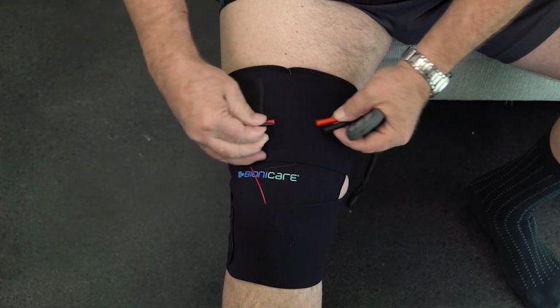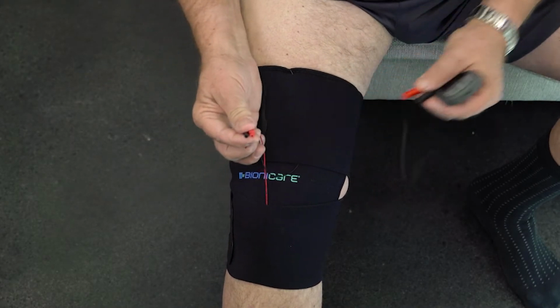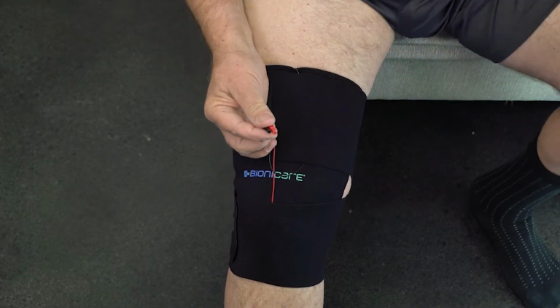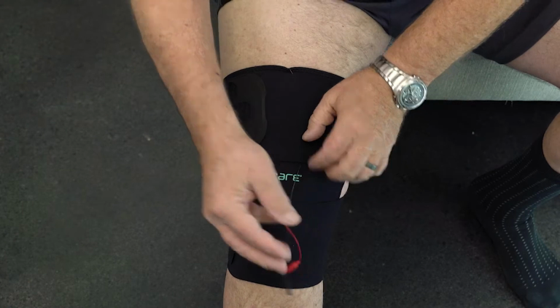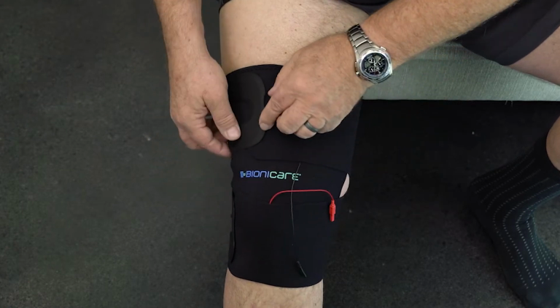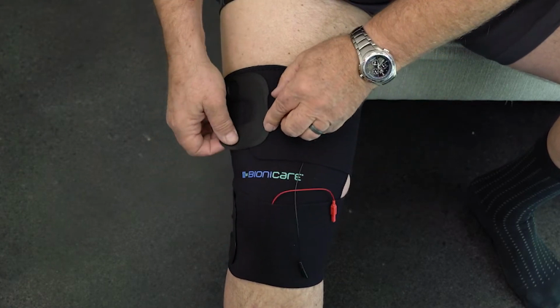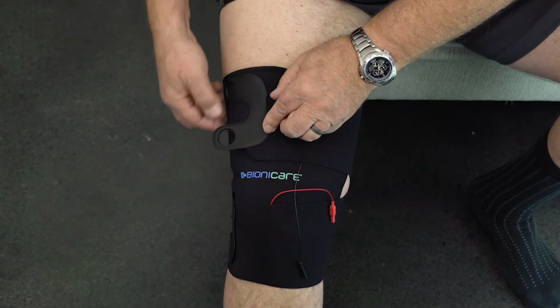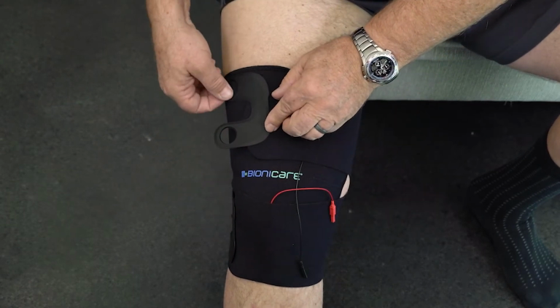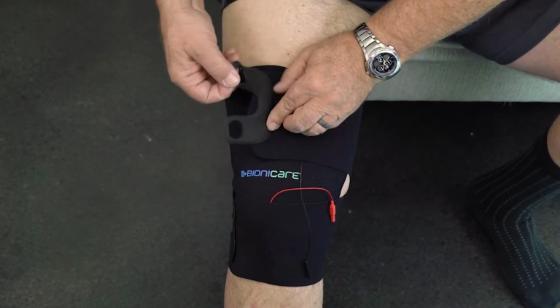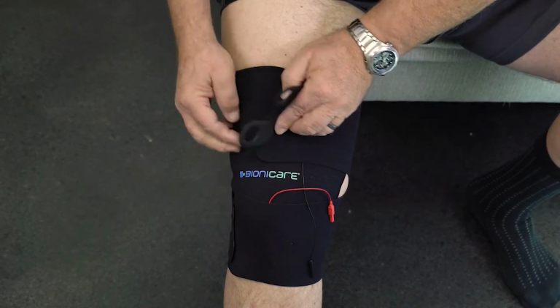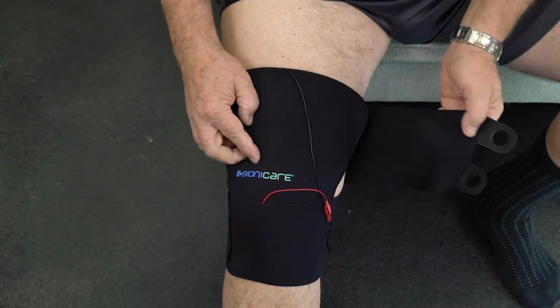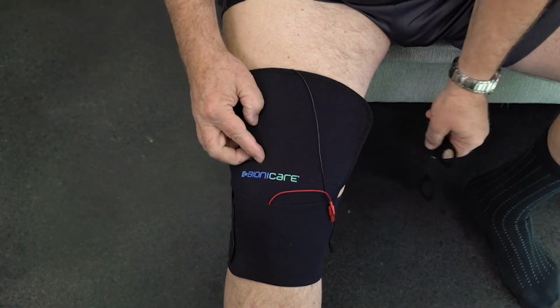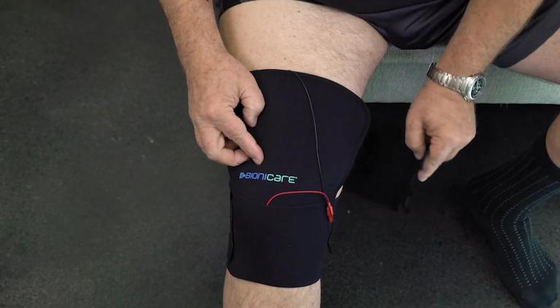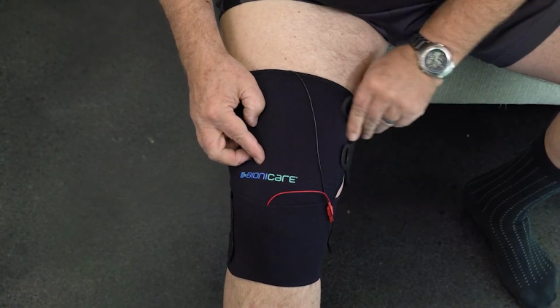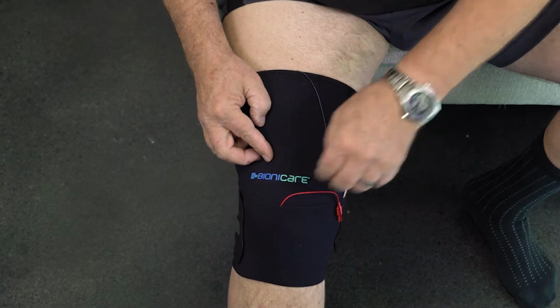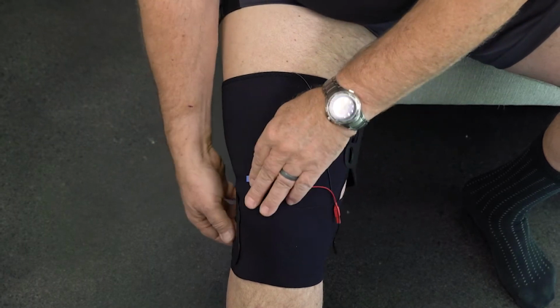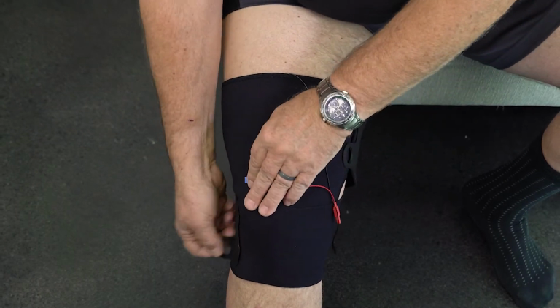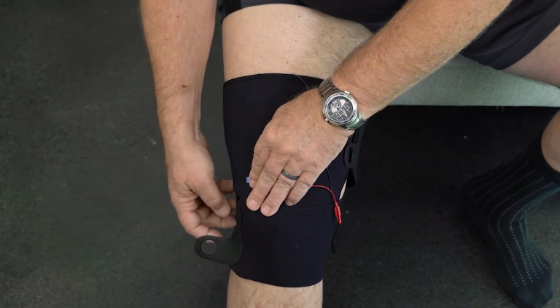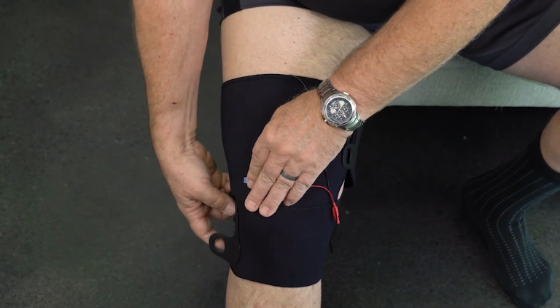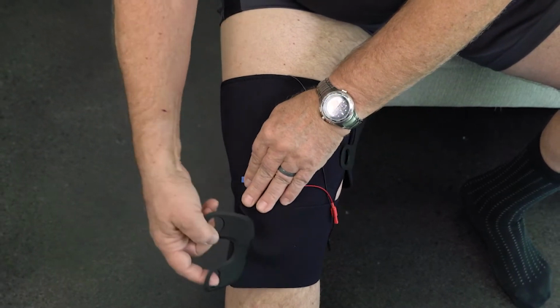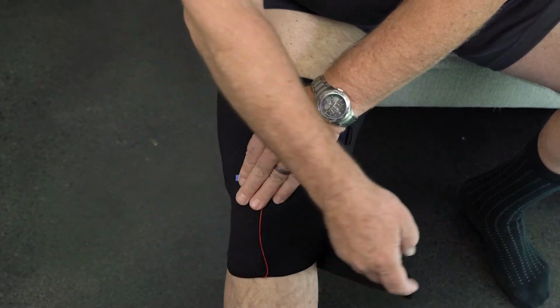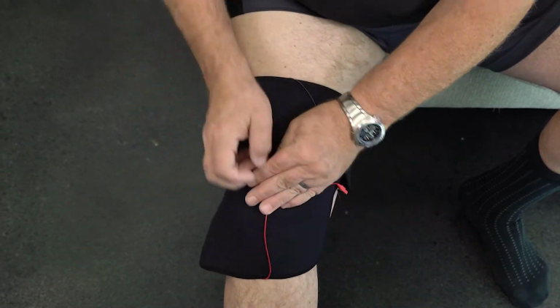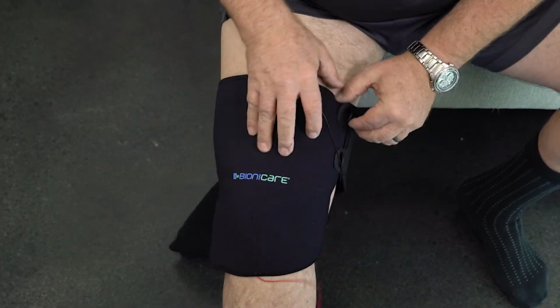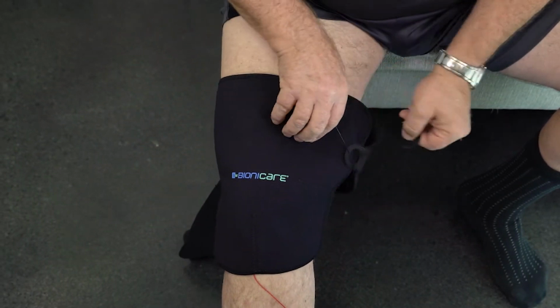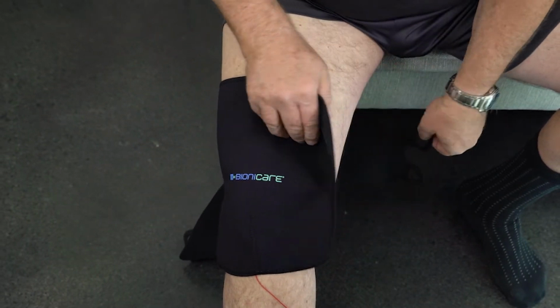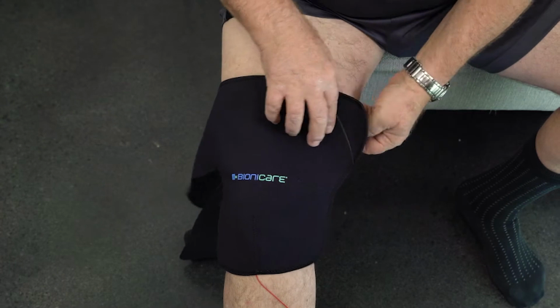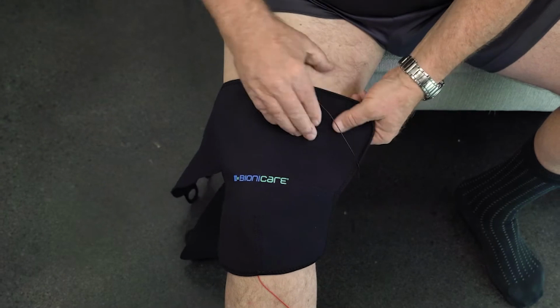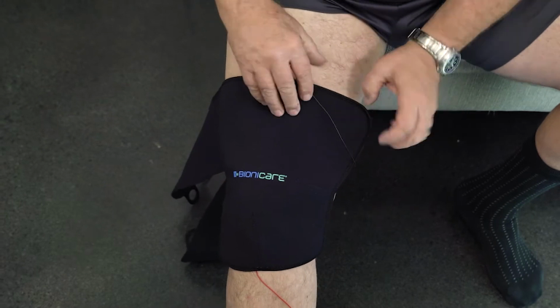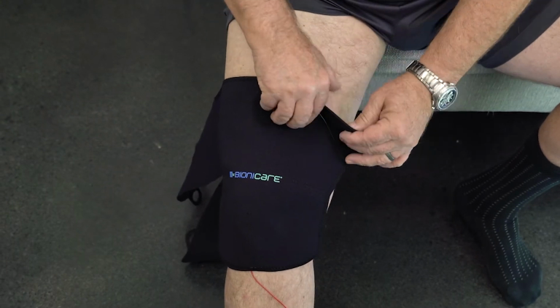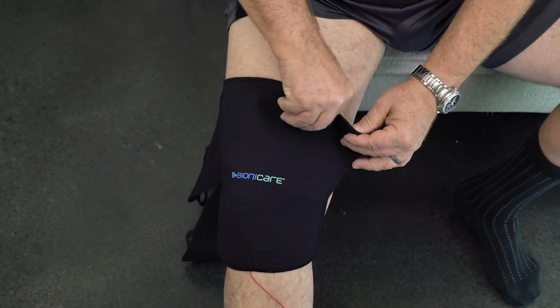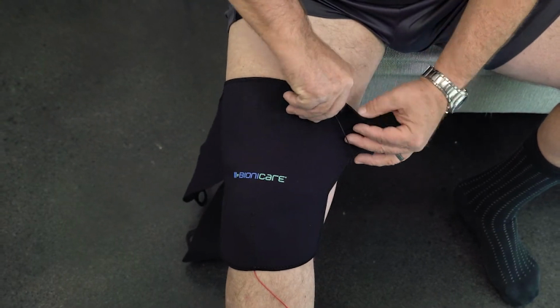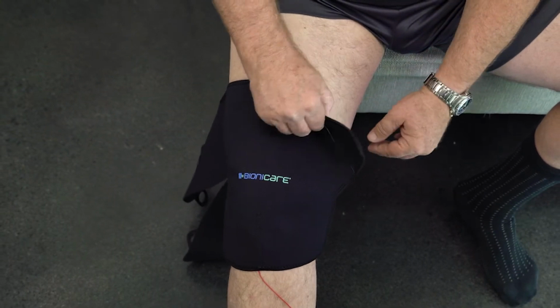Unwrap the Bionicare wrap and carefully peel the wrap and electrodes off the leg. The electrodes can stay on the wrap for your next treatment.